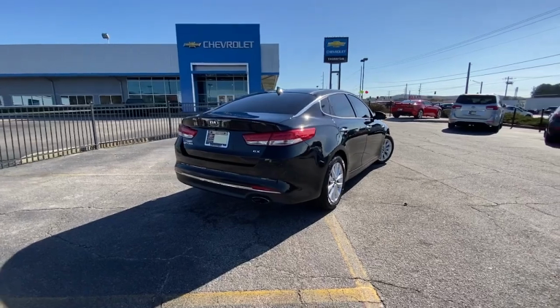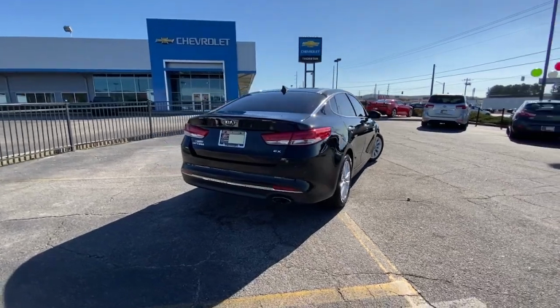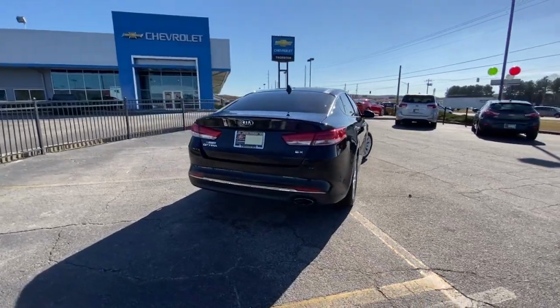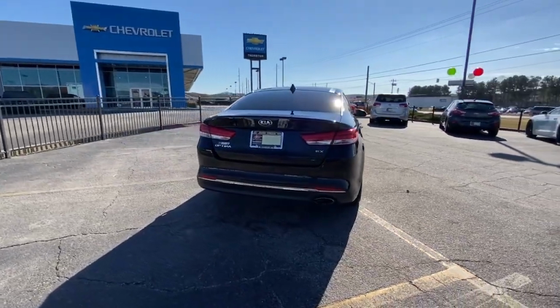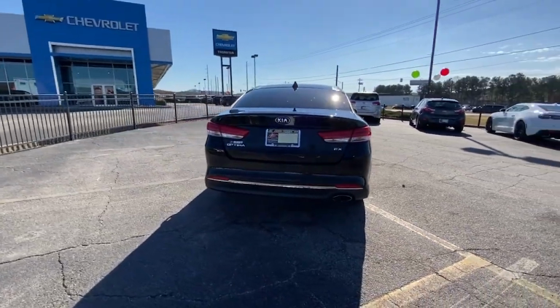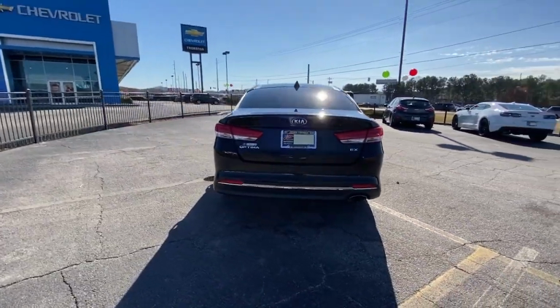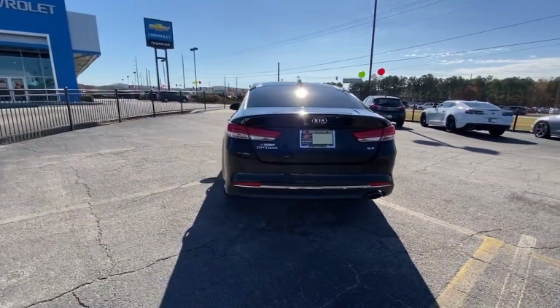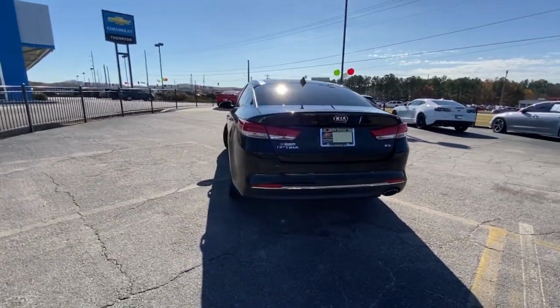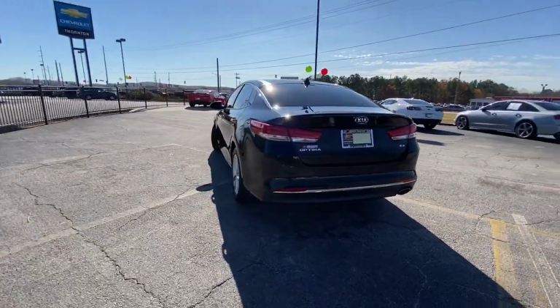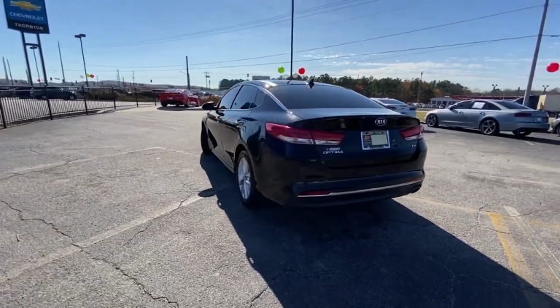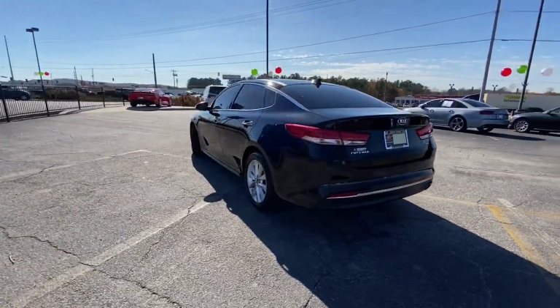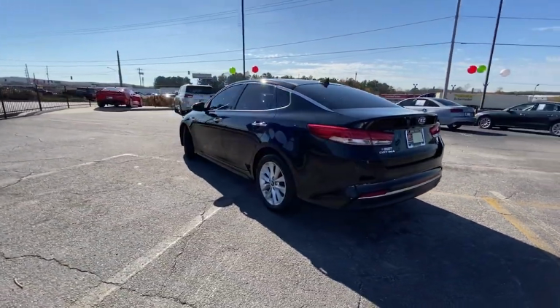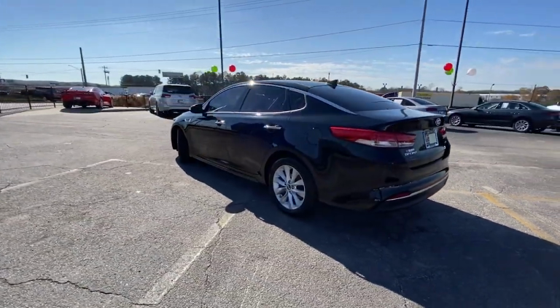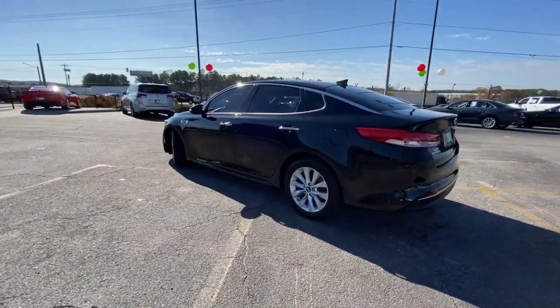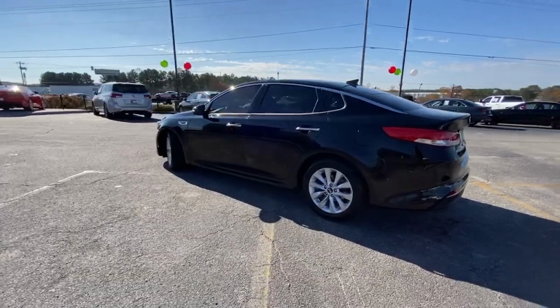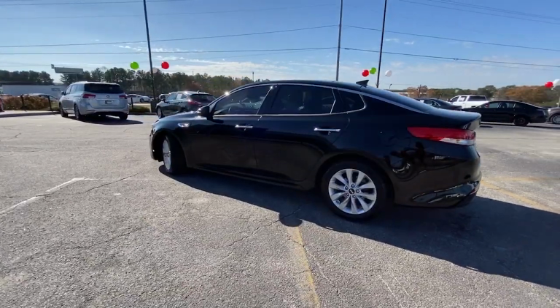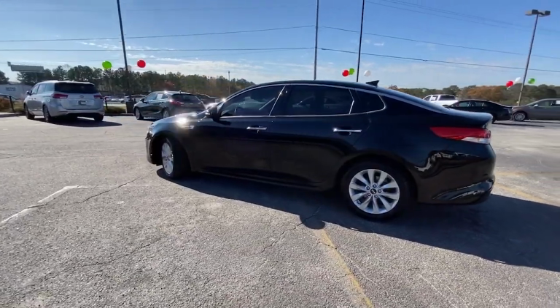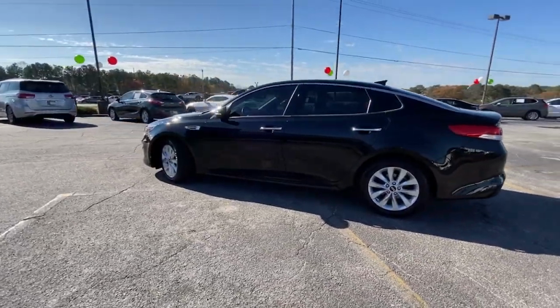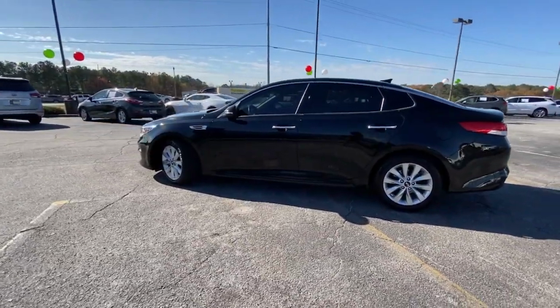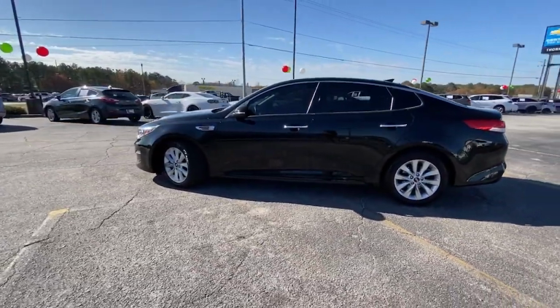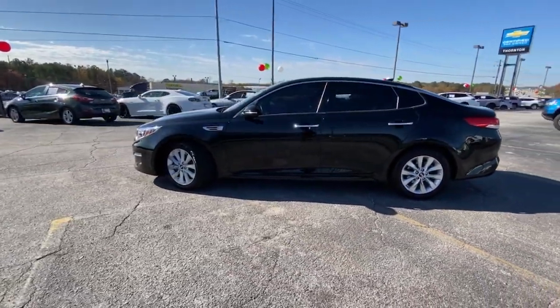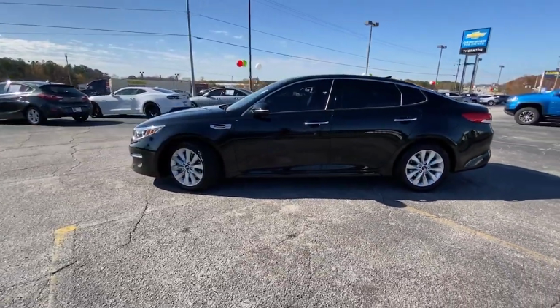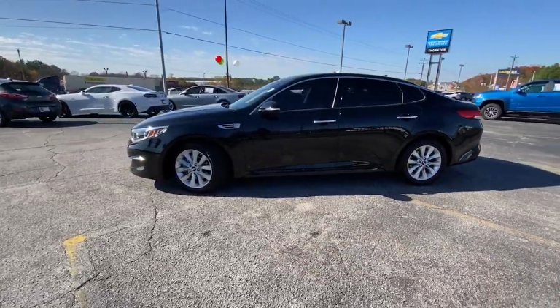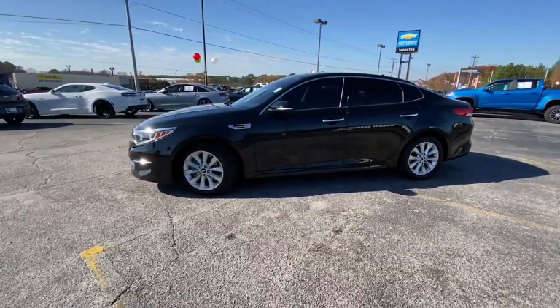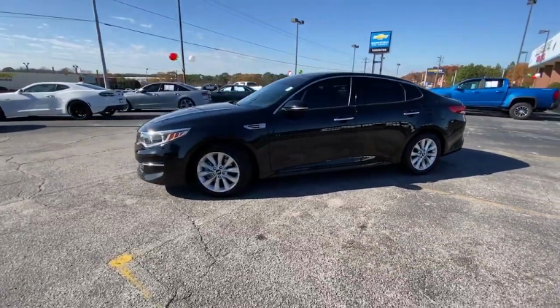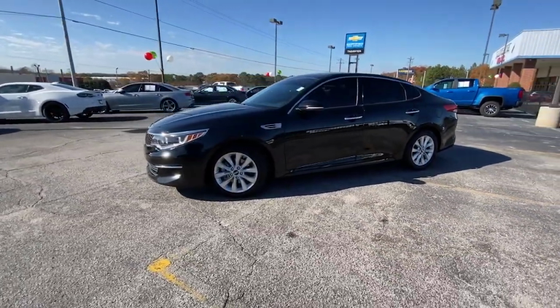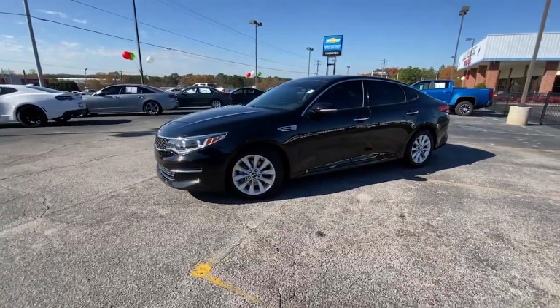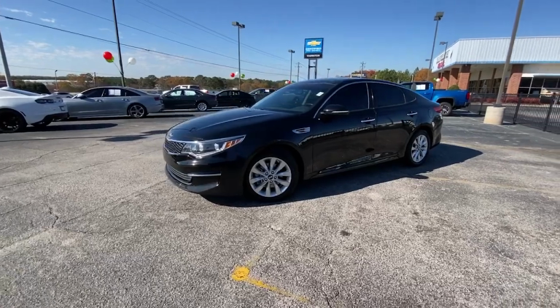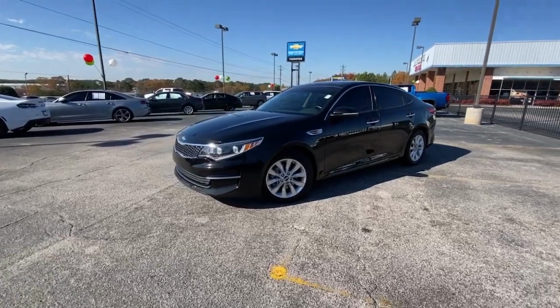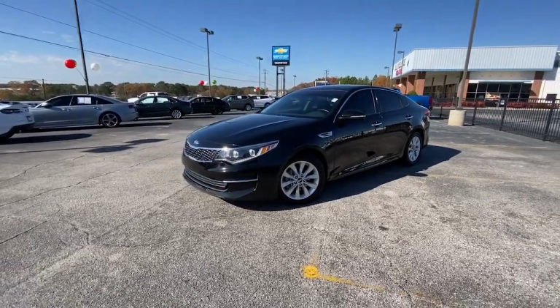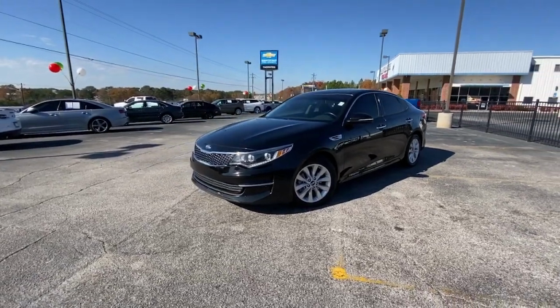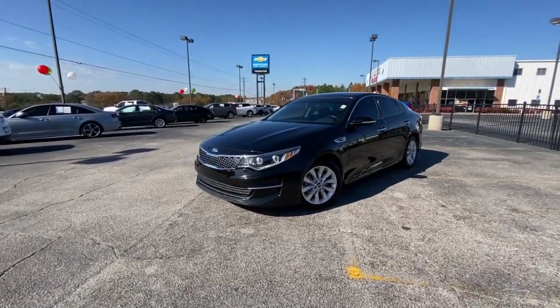With driver assist tech, infotainment, and connectivity on board, this handsome midsize sedan prioritizes safety, comfort, and convenience. The following are some of this vehicle's highlighted options.